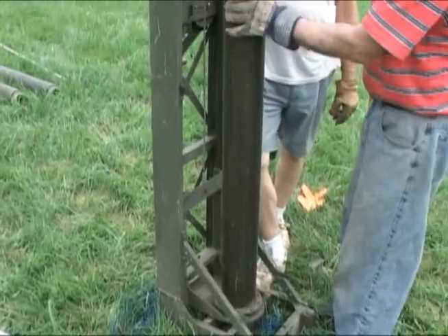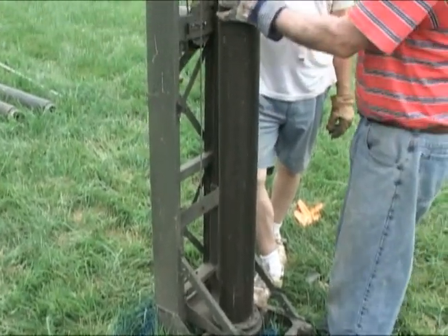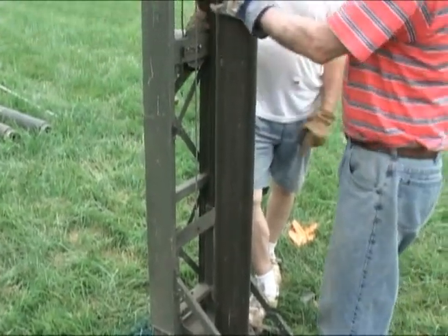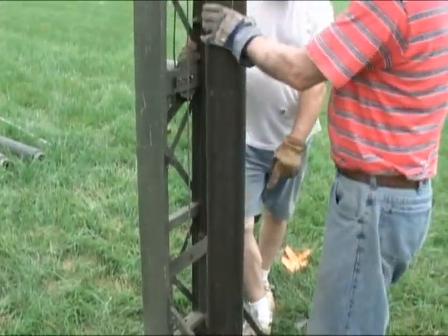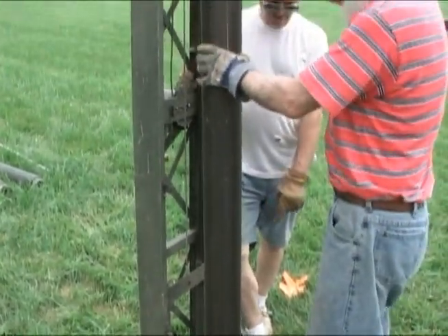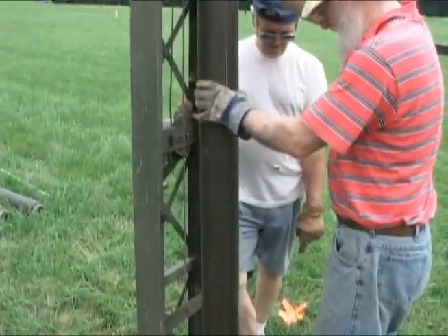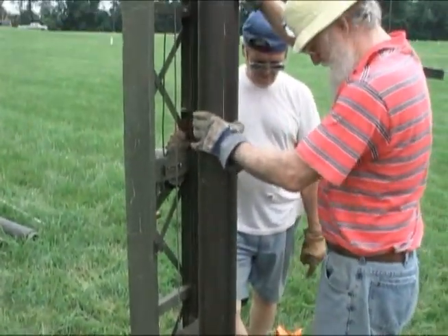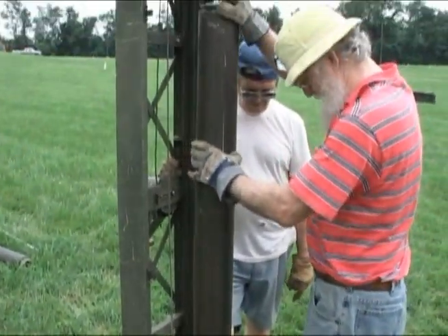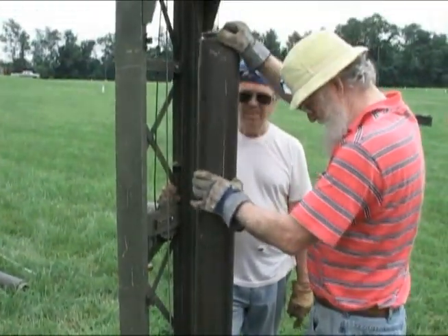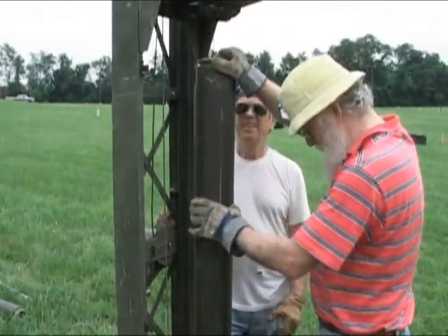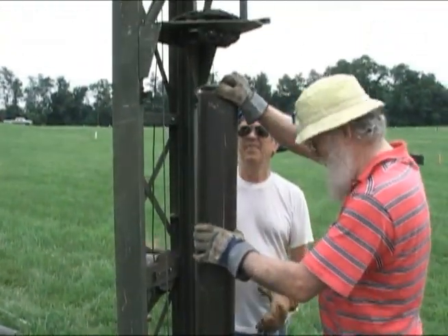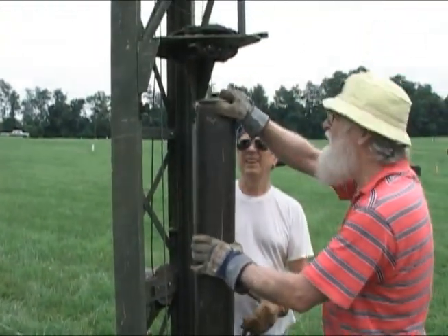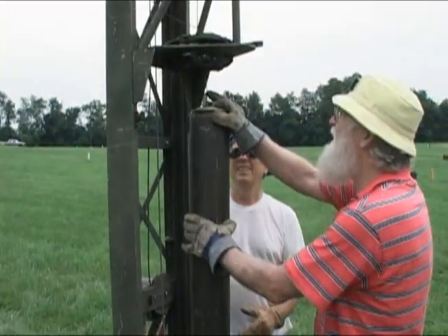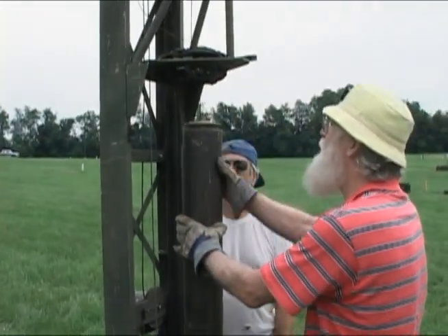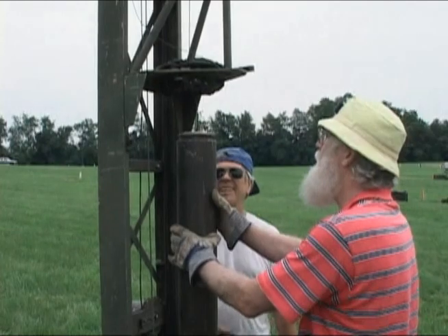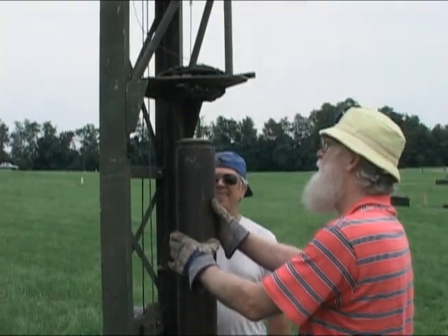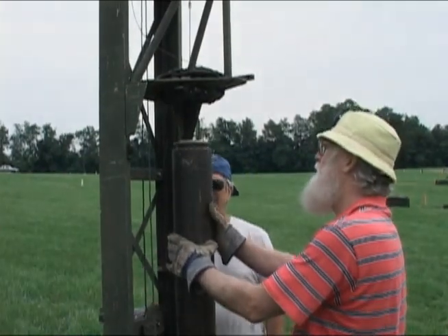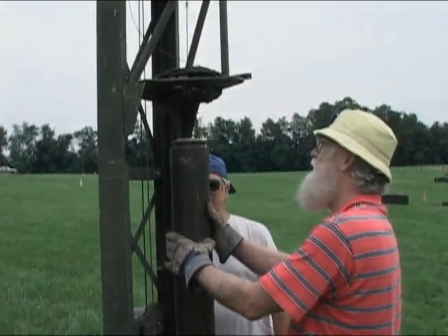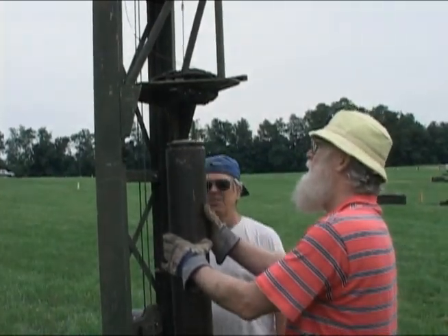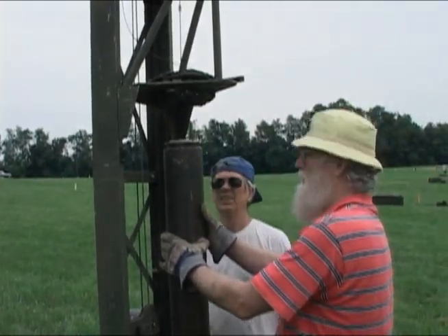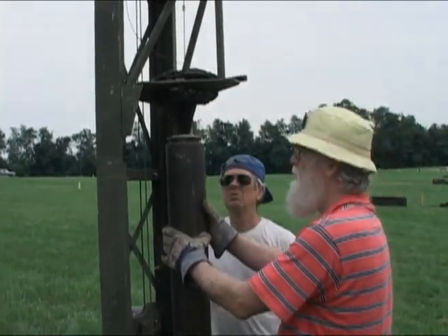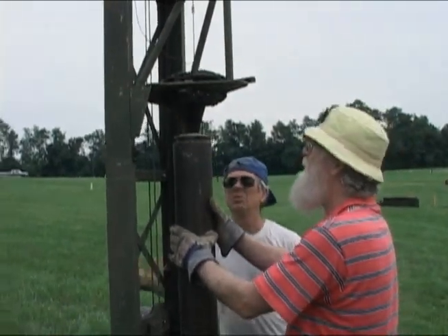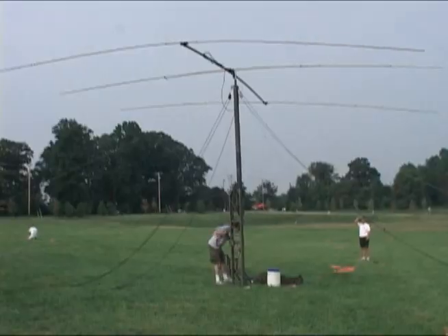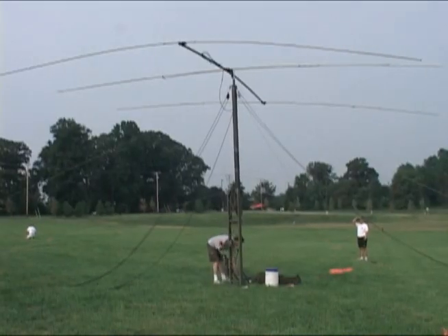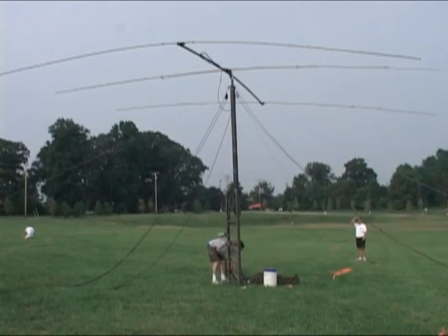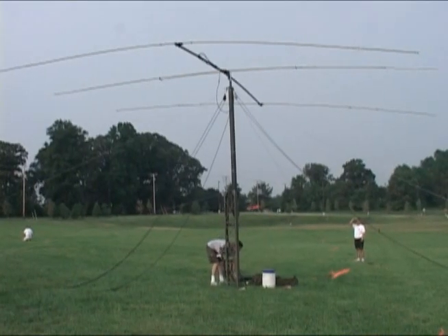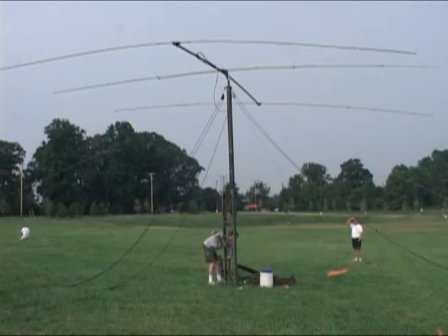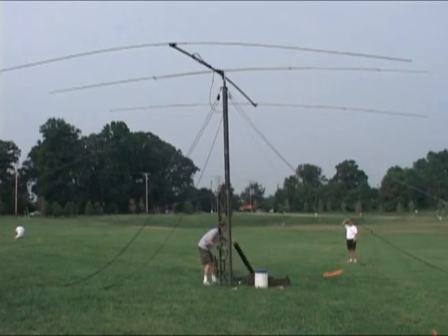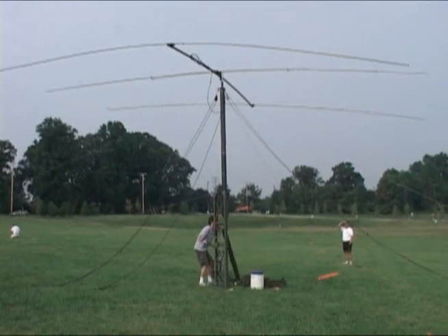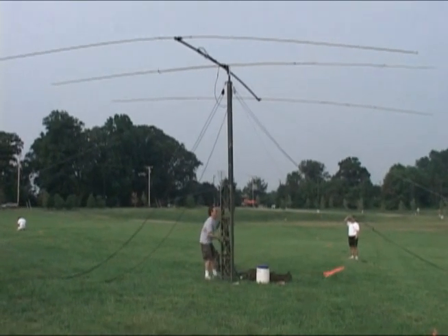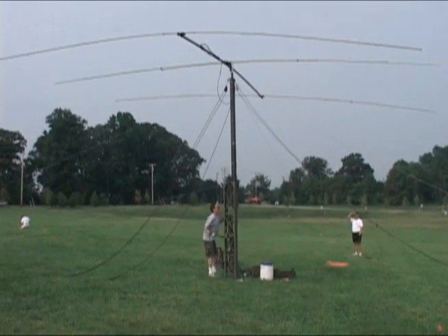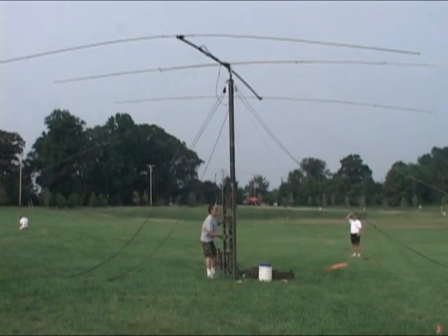You got it in the notch? Yep, it's in the notch. So Jim, how windy is too windy to raise these towers?